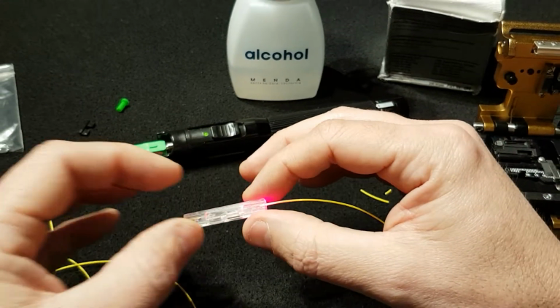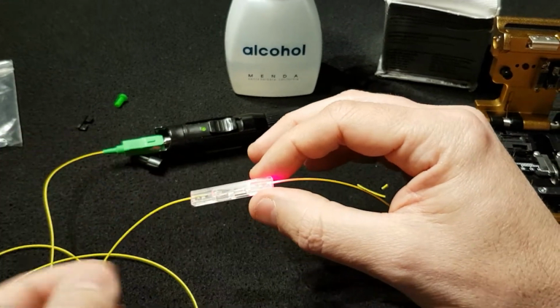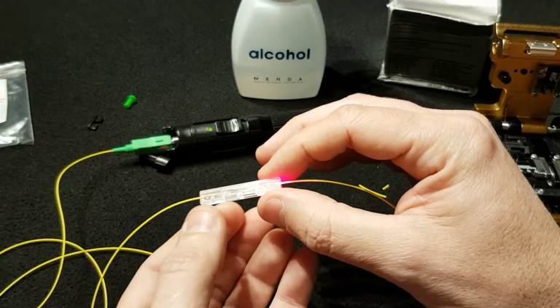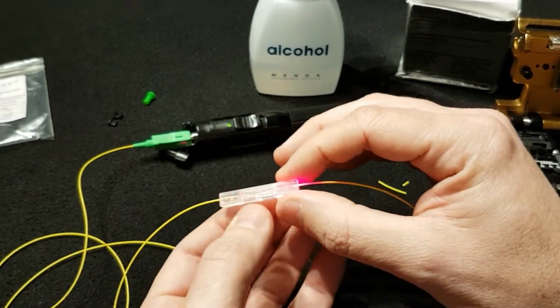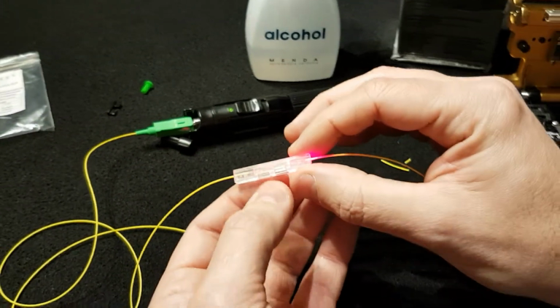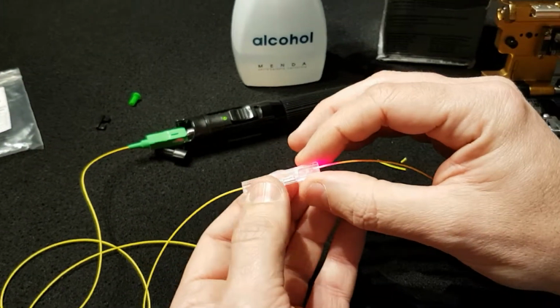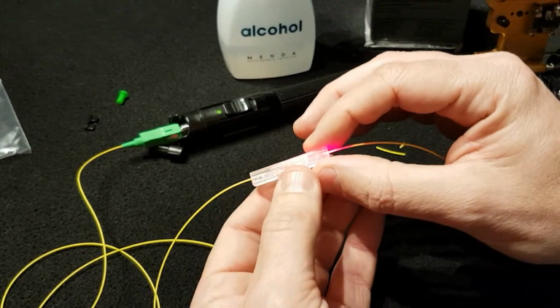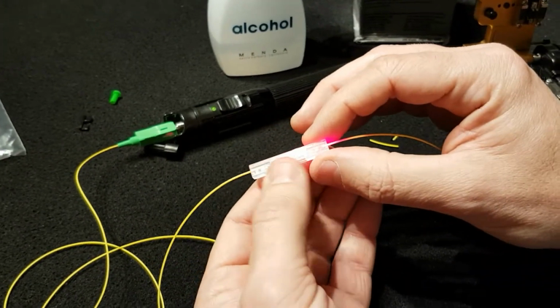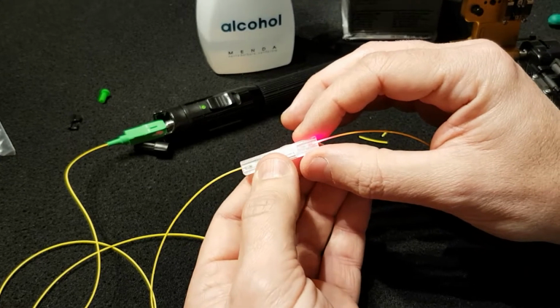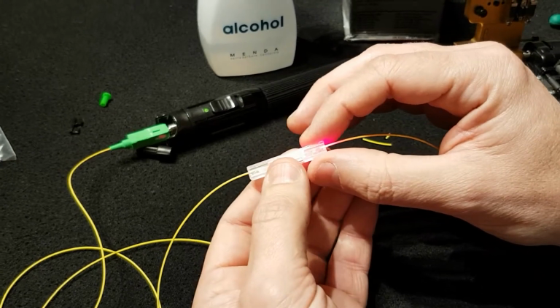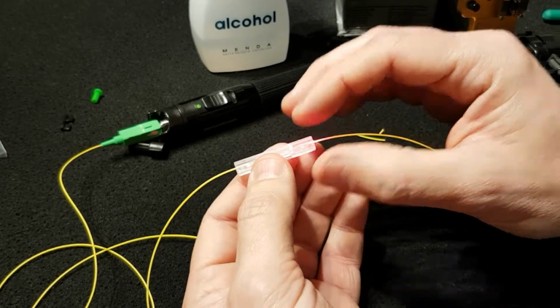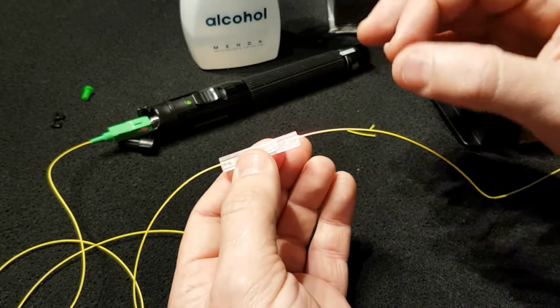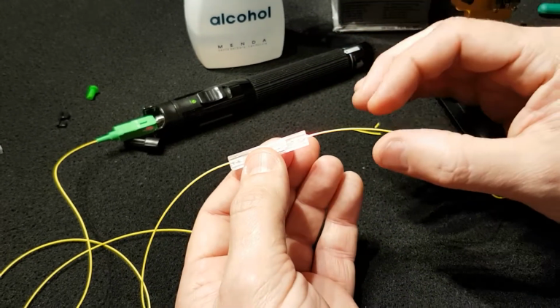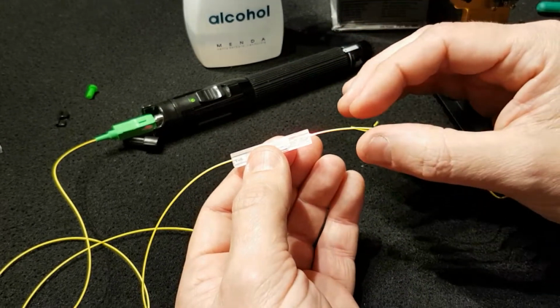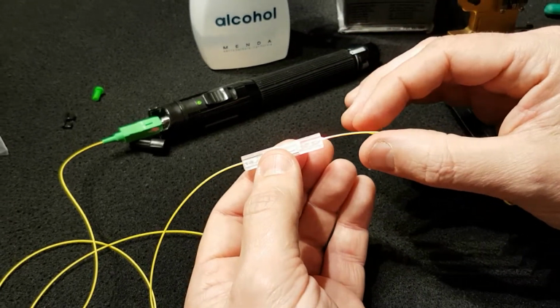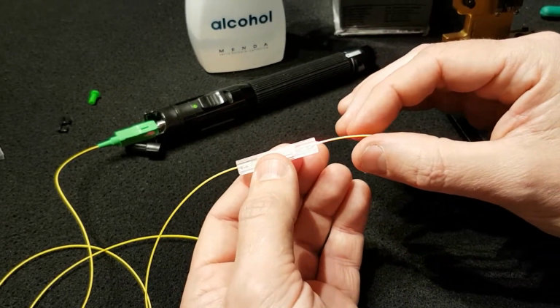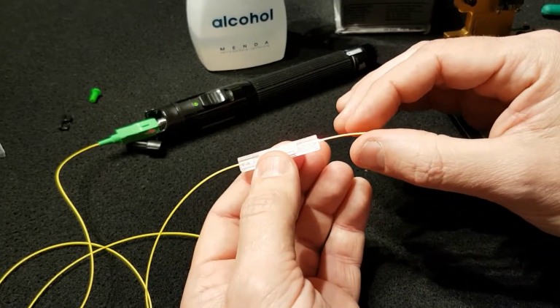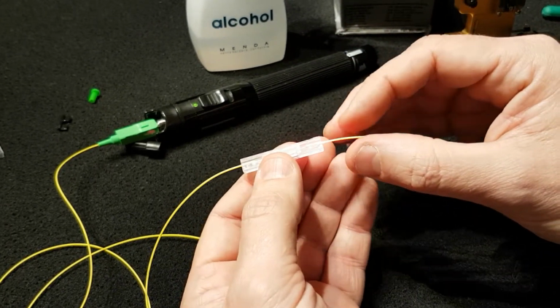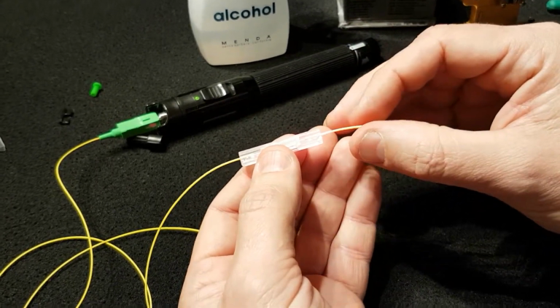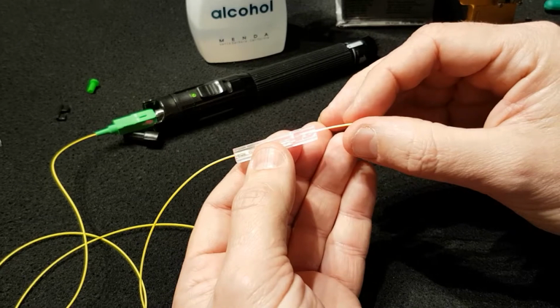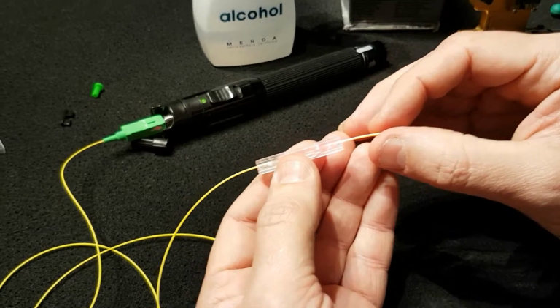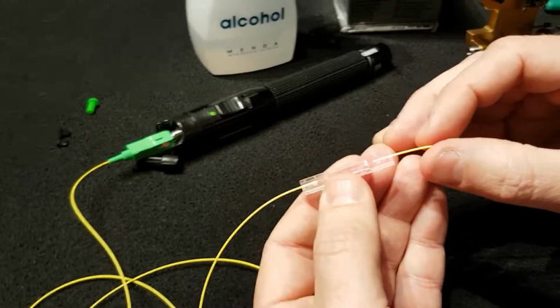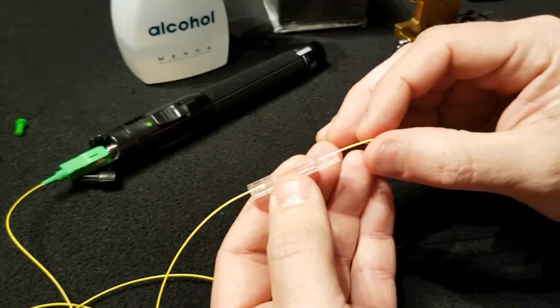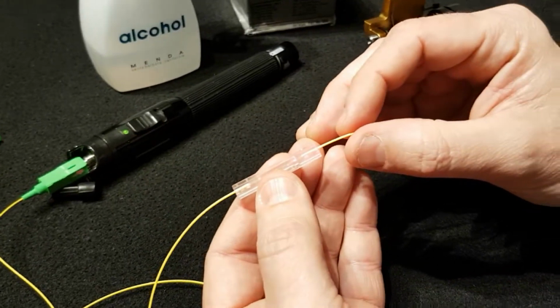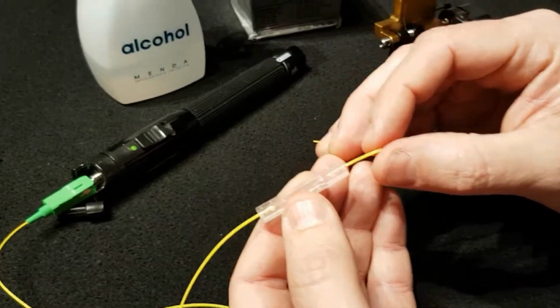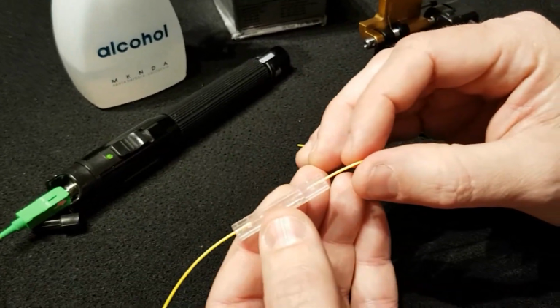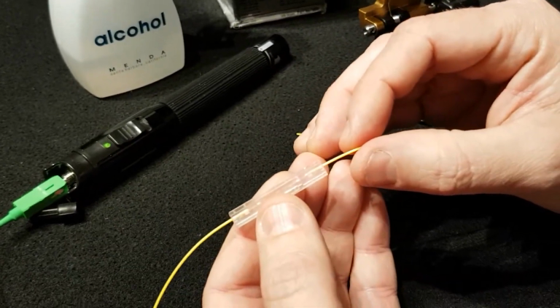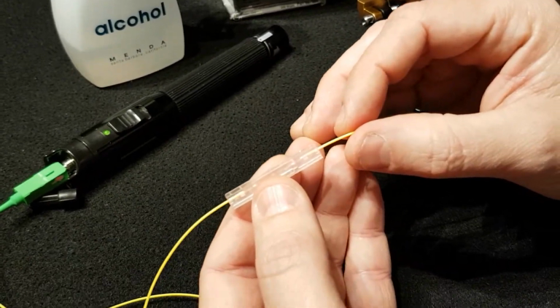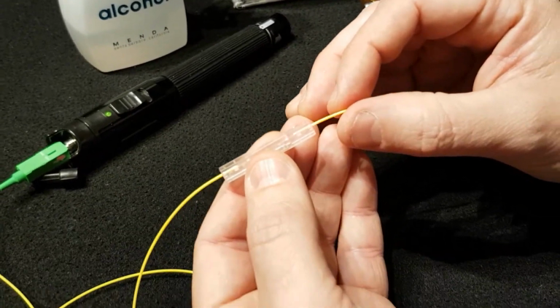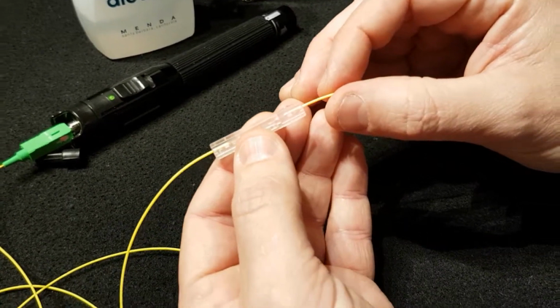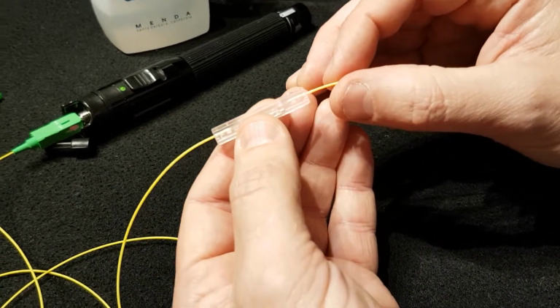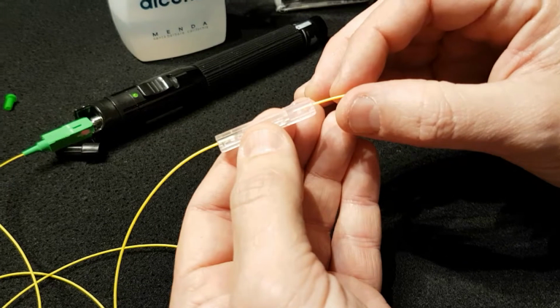We need to insert the fiber very gently and we are going to be pushing the fiber in until the red light on the connector just disappears.